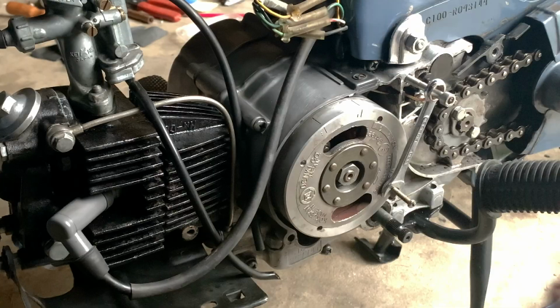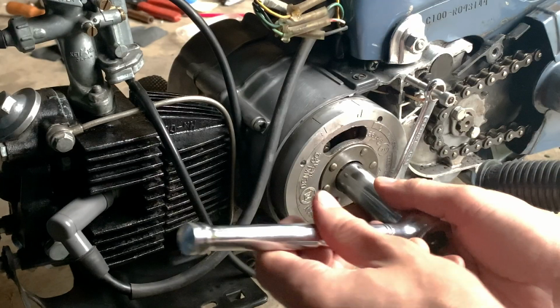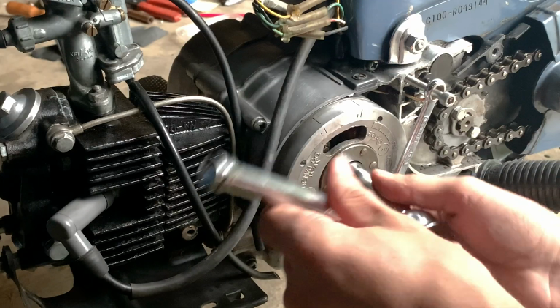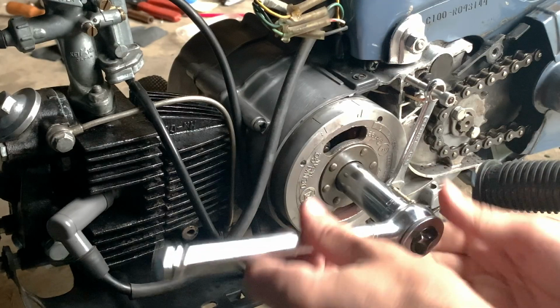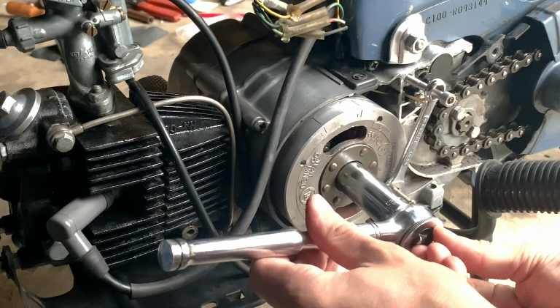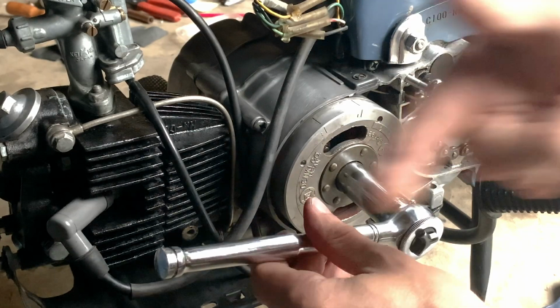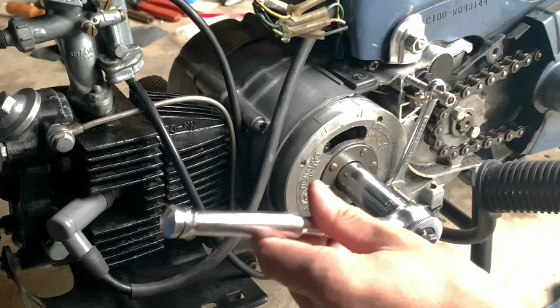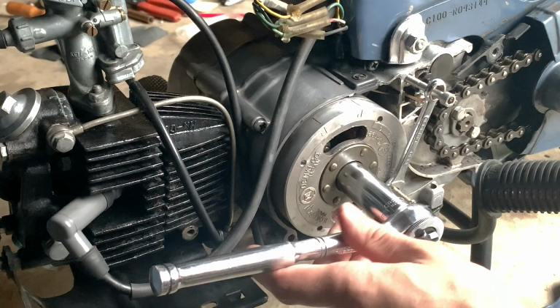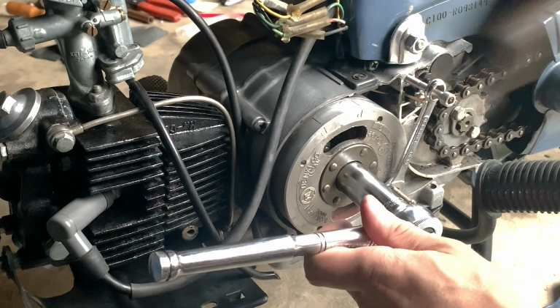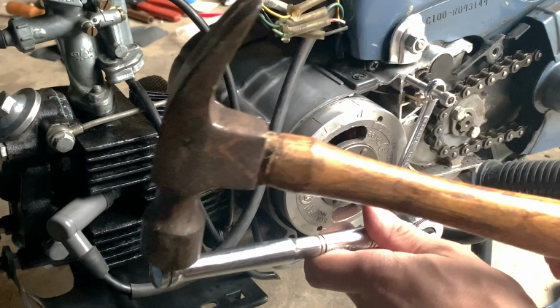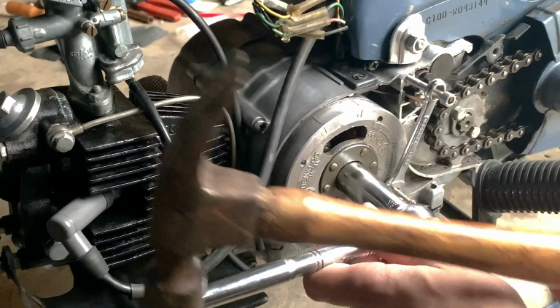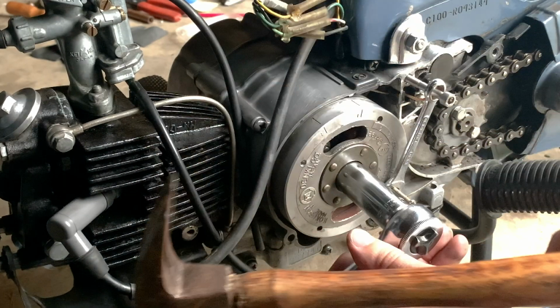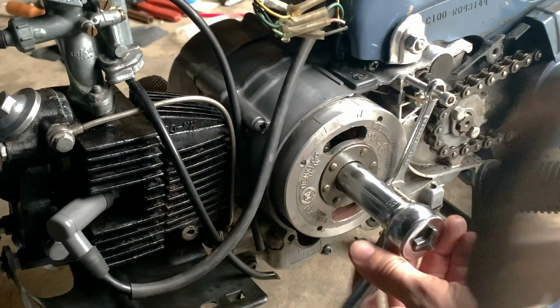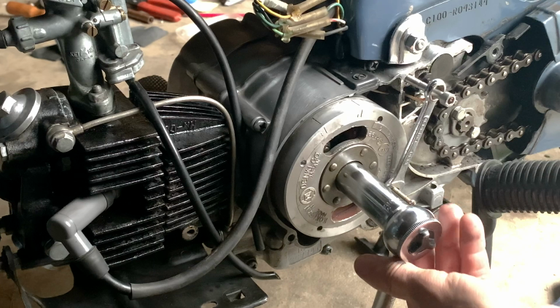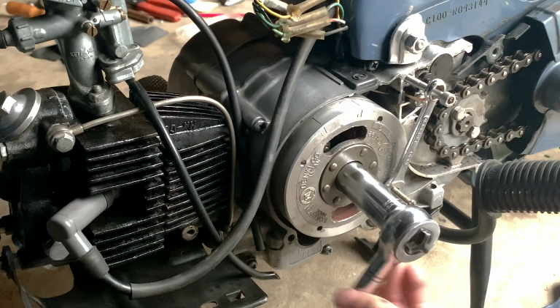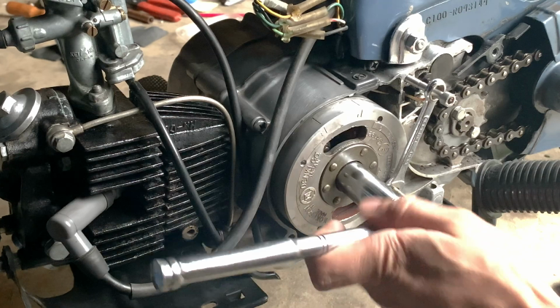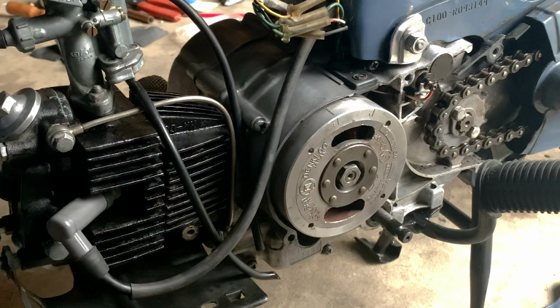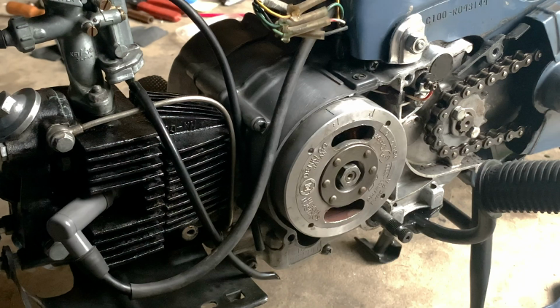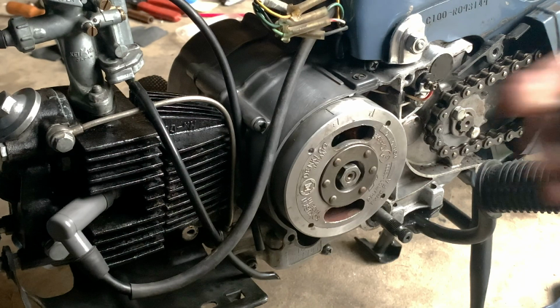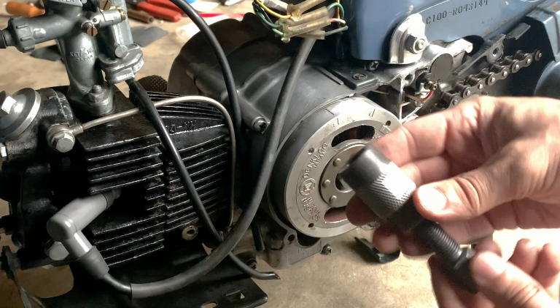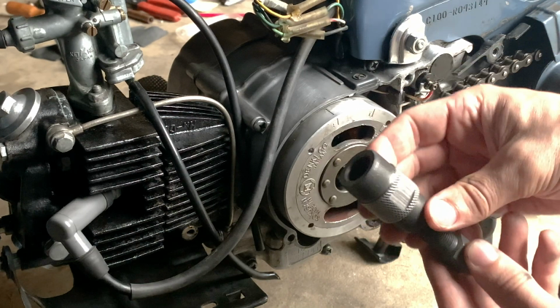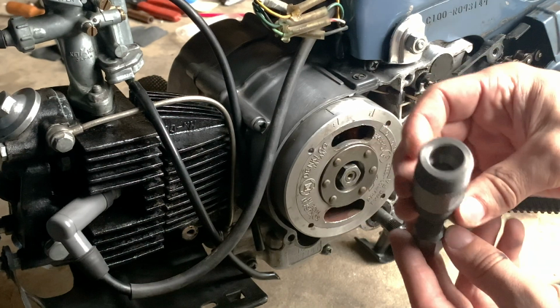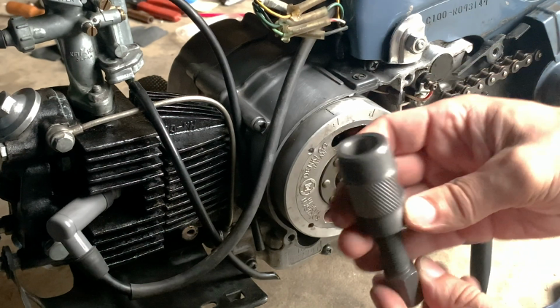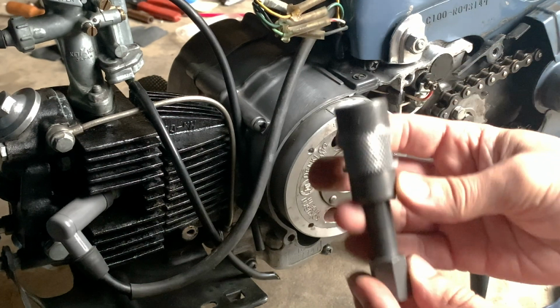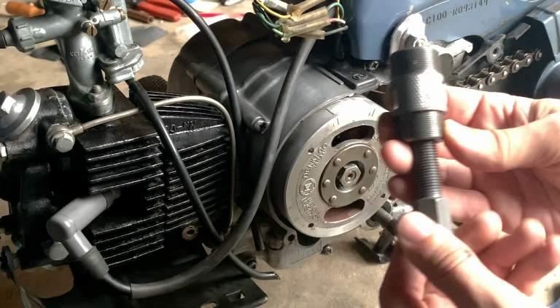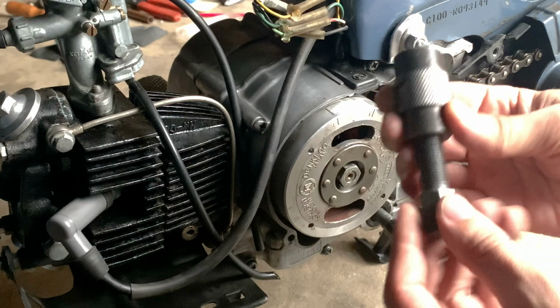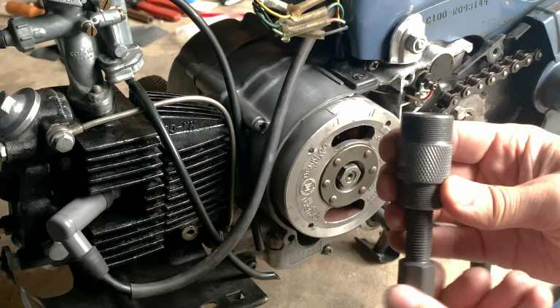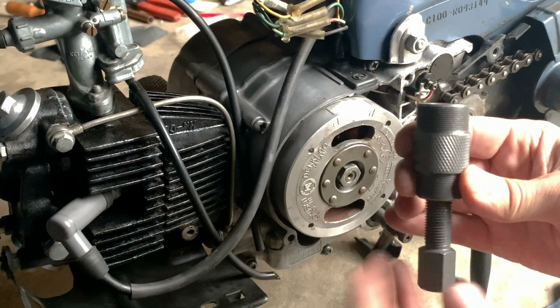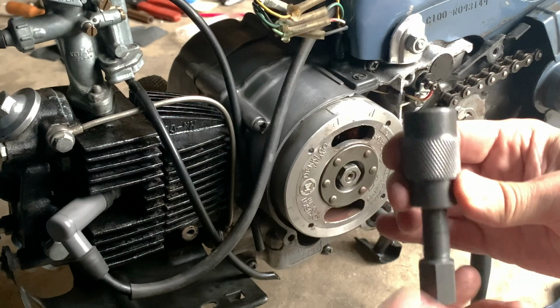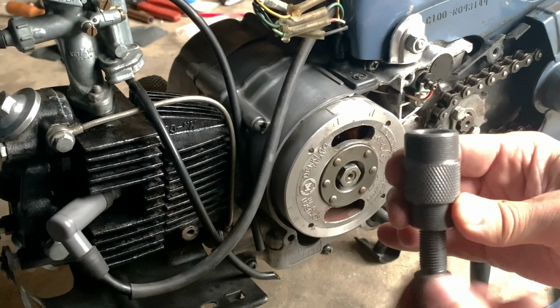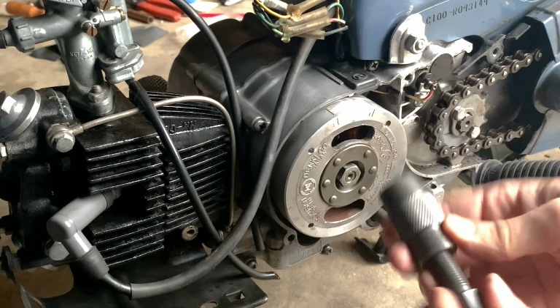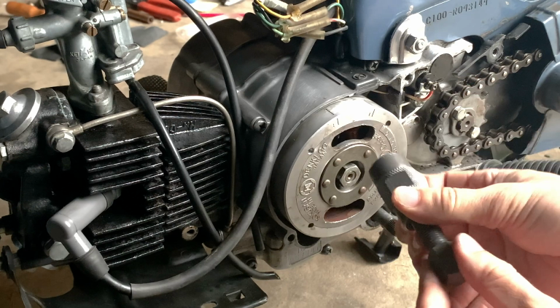Then you take this — I've already broken the bolt, but you would hammer it until it comes loose. Now get your 27mm crank arm puller that you've definitely bought and have with you right now.